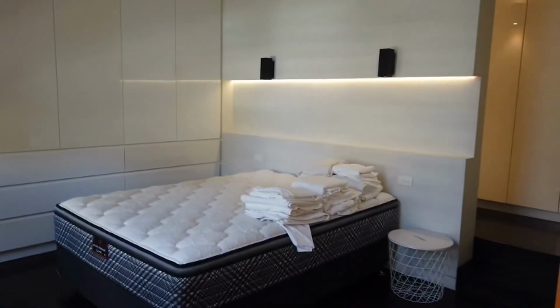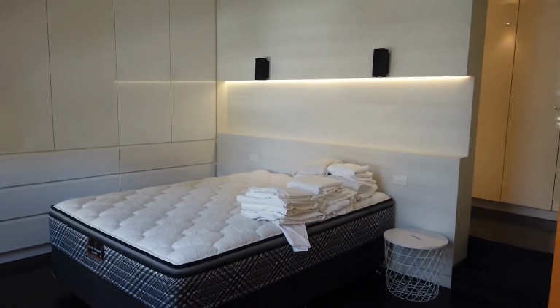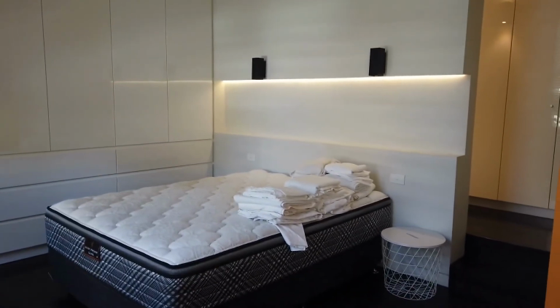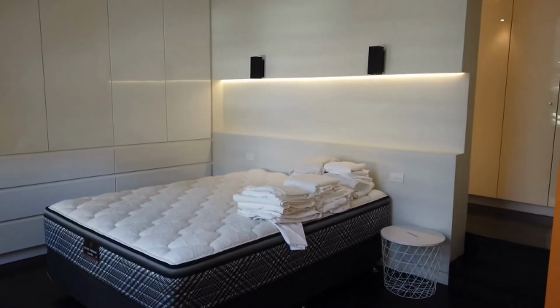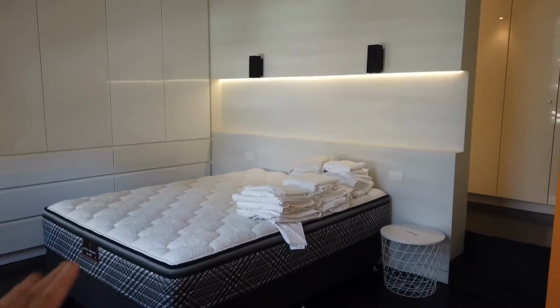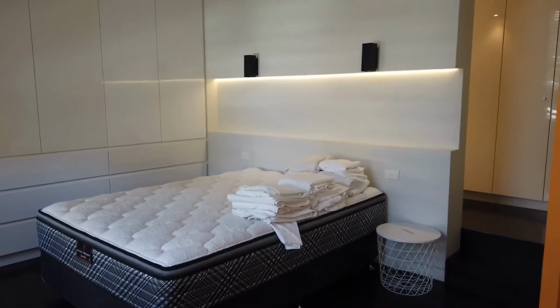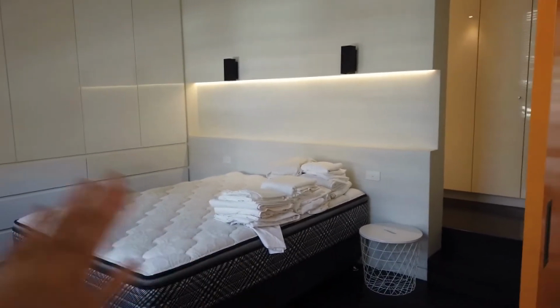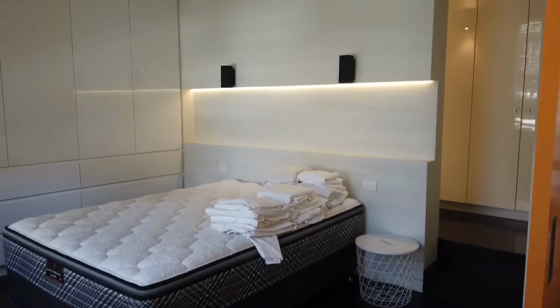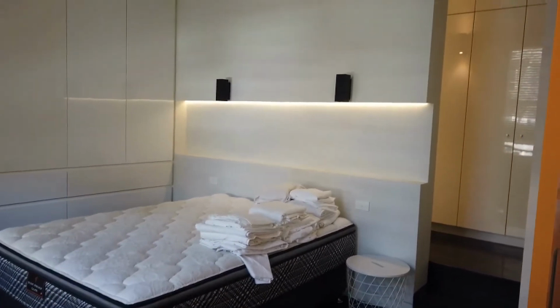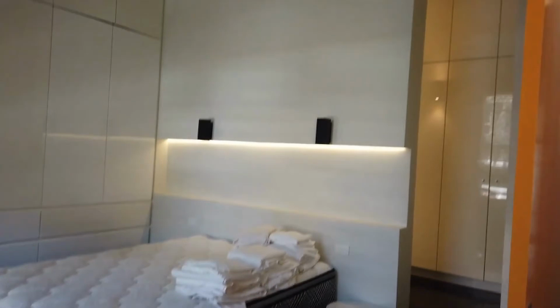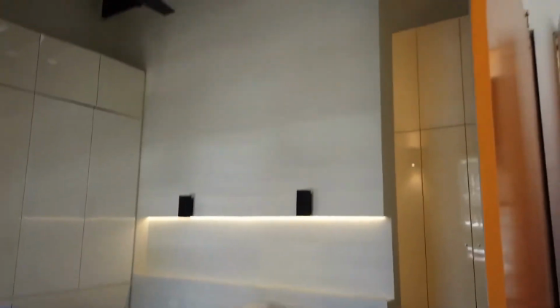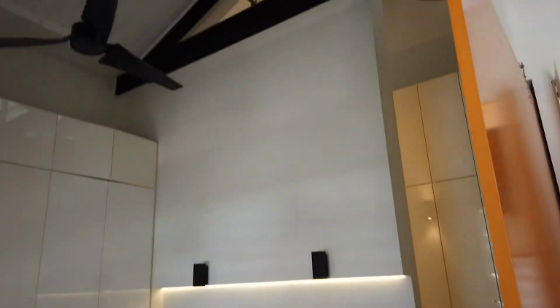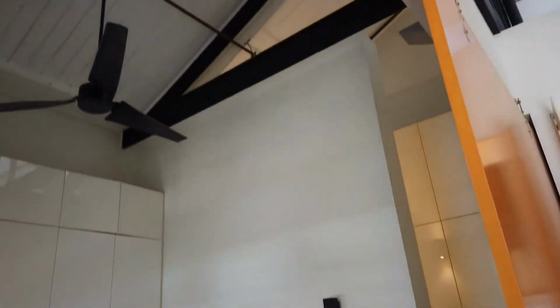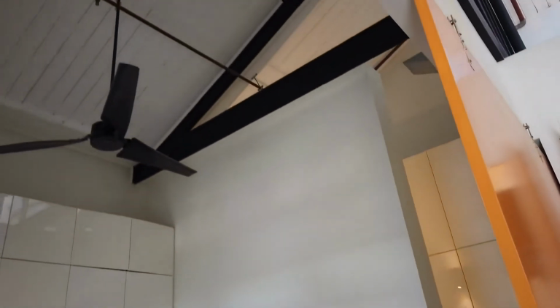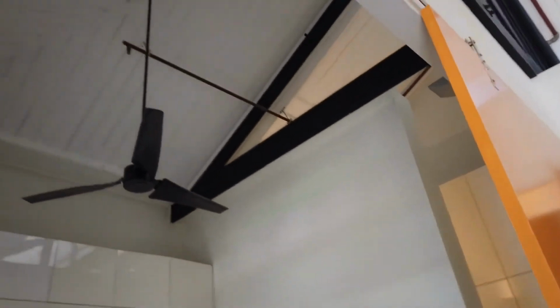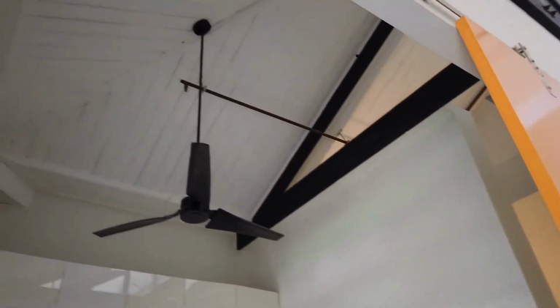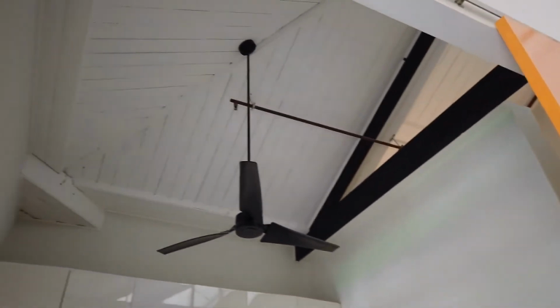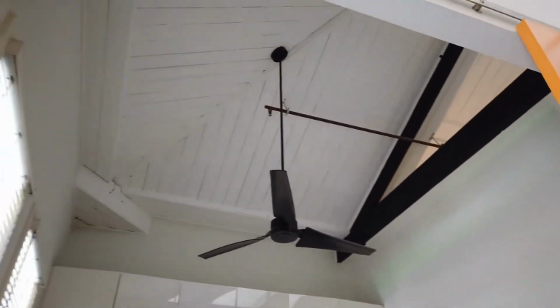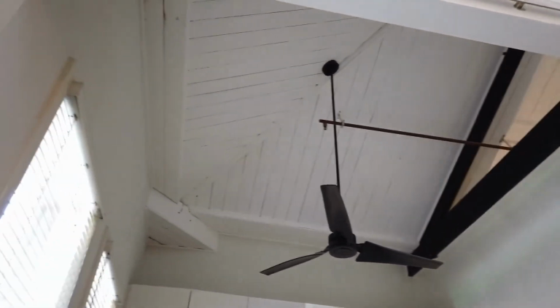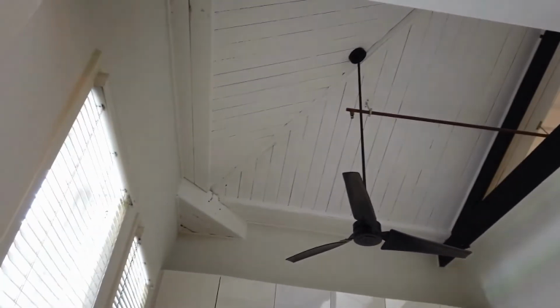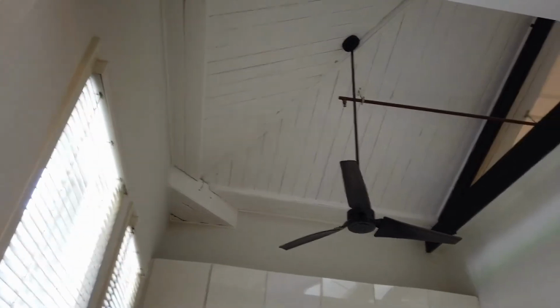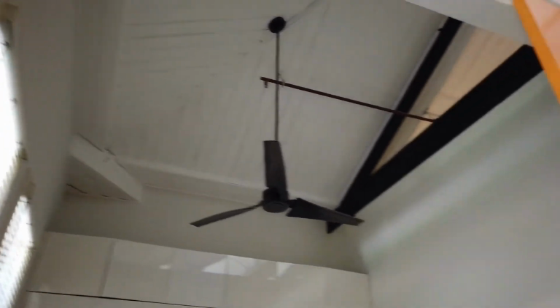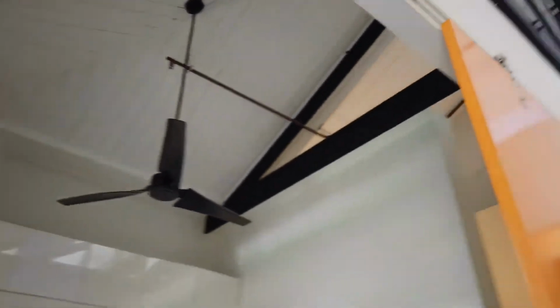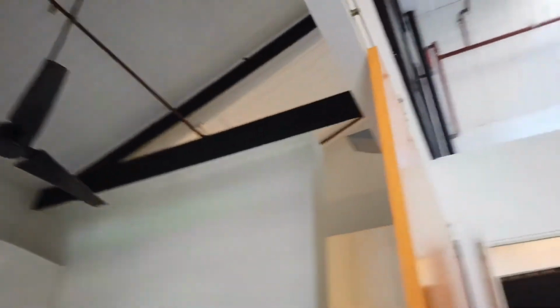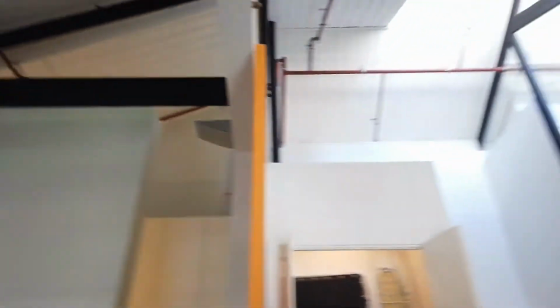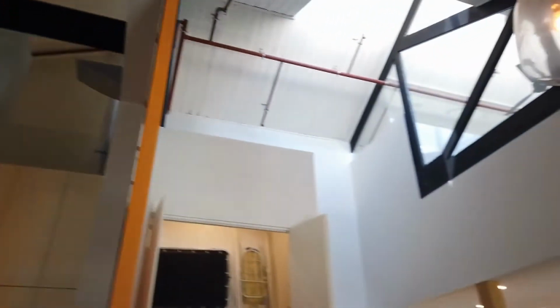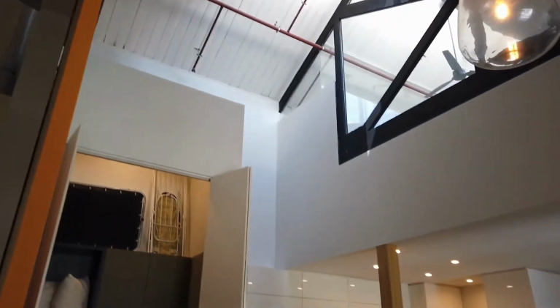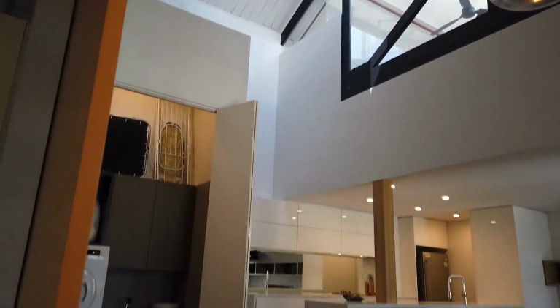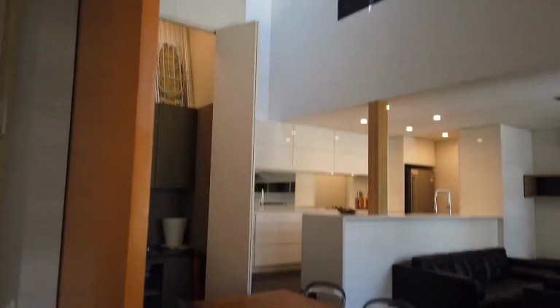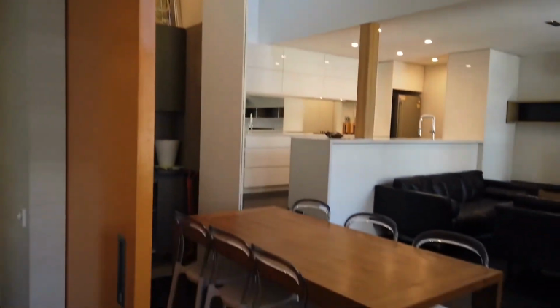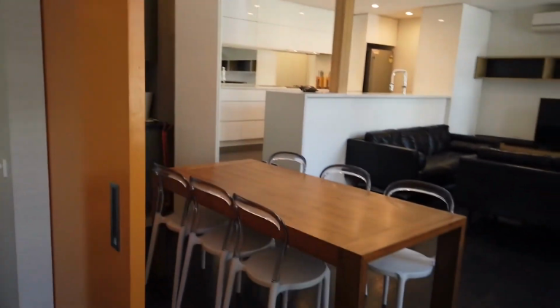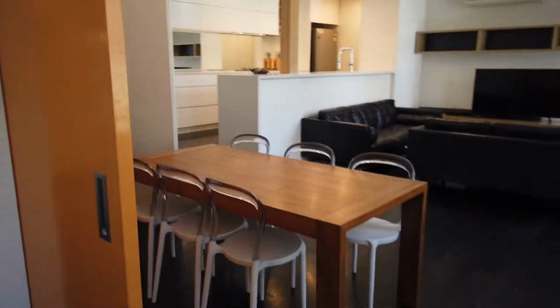You can easily fit a large king or queen double bed with bedside tables on each side. It features very modern finishes and extremely high ceilings to give you that attic loft style feel.